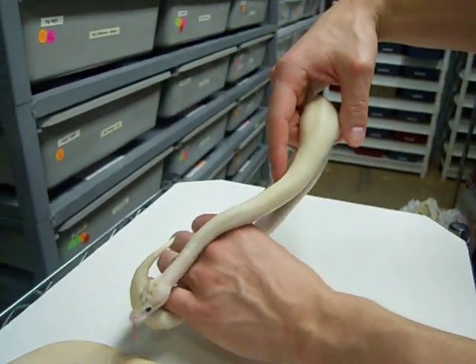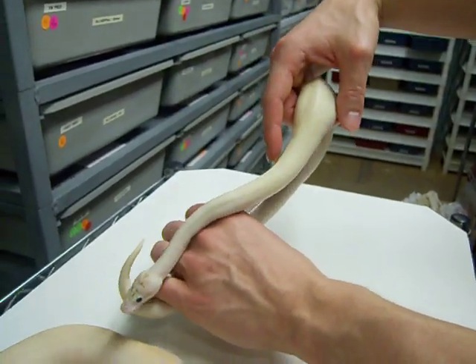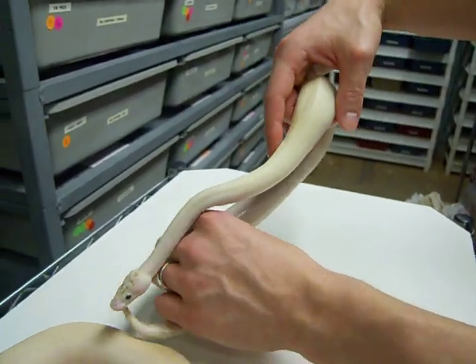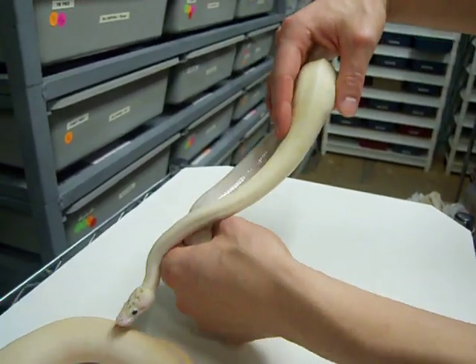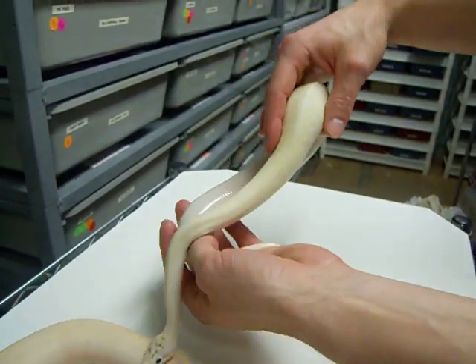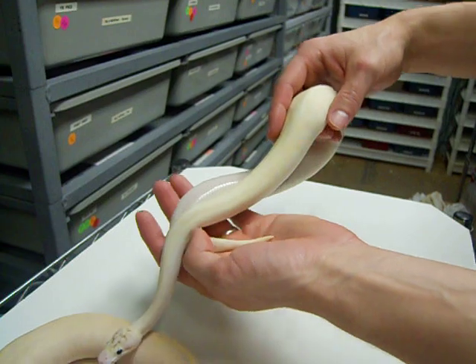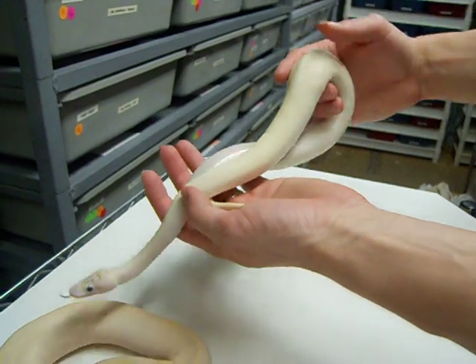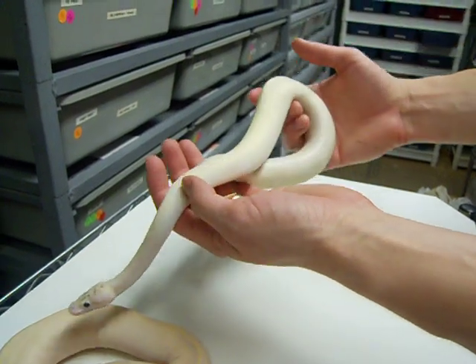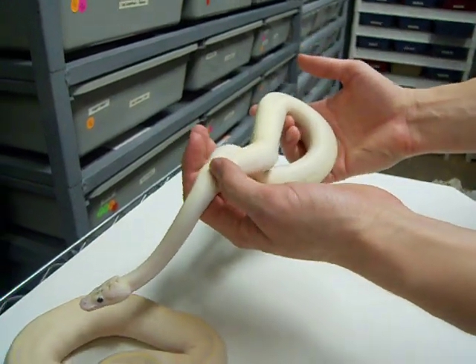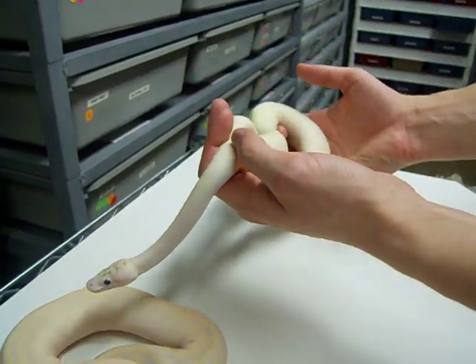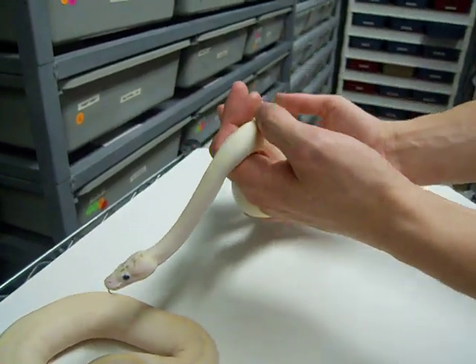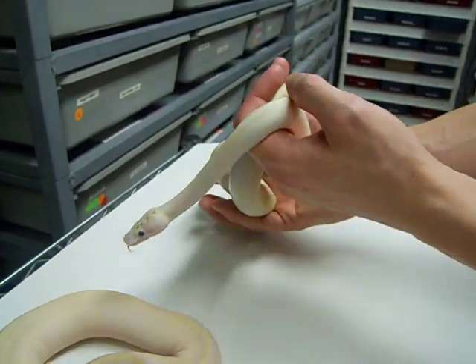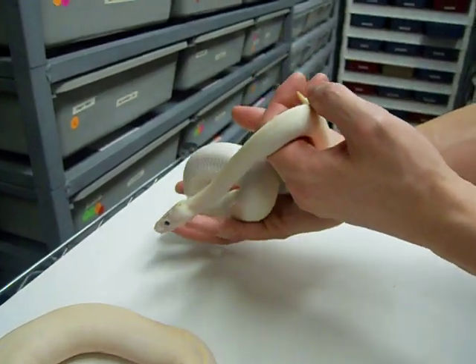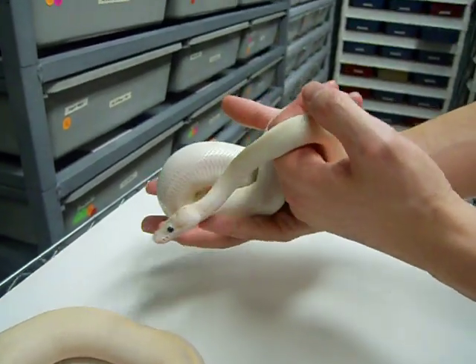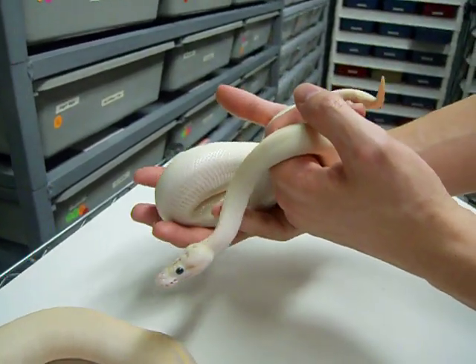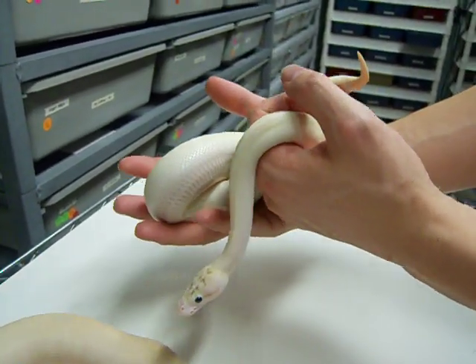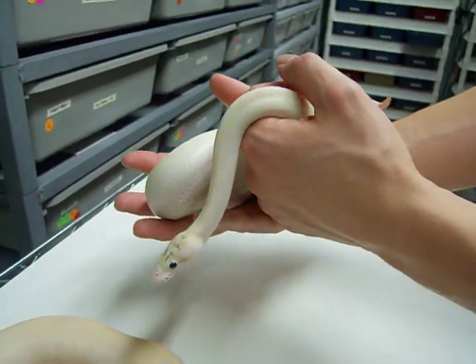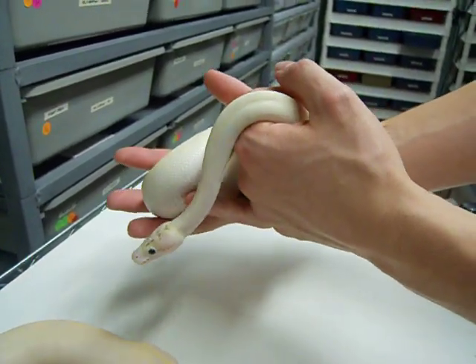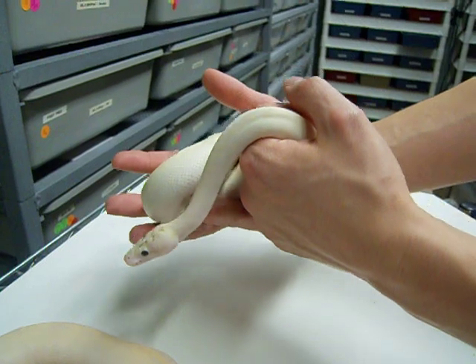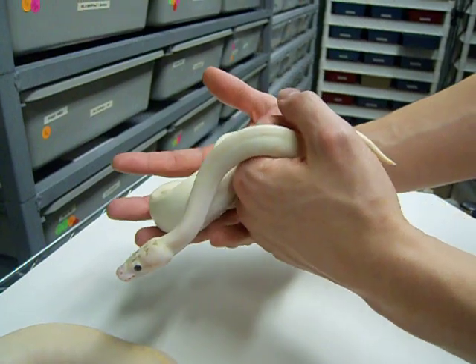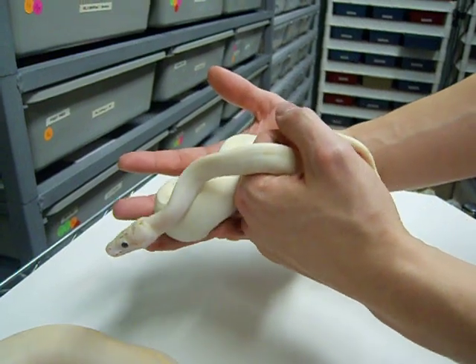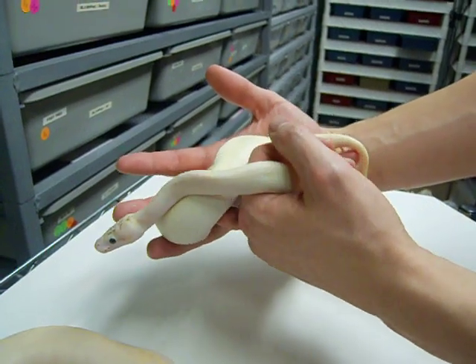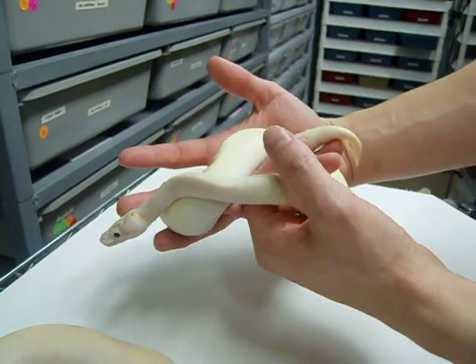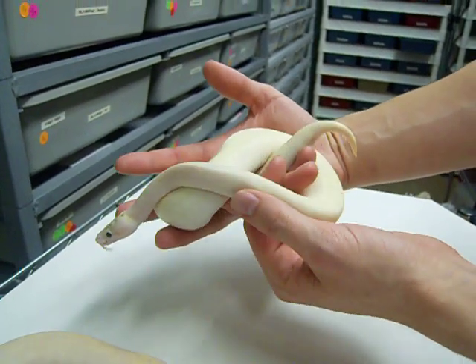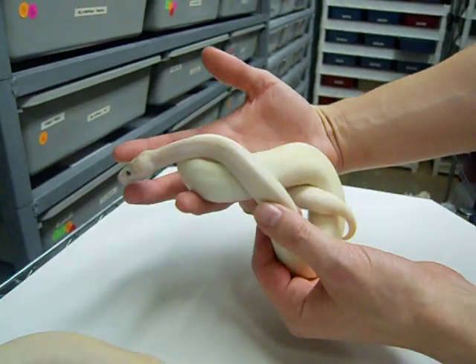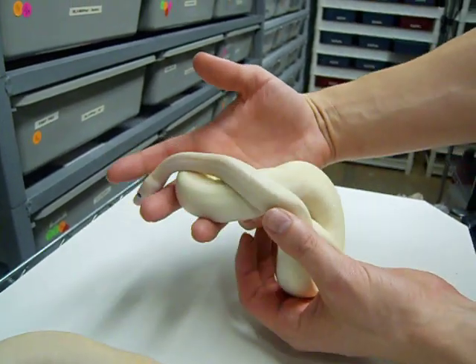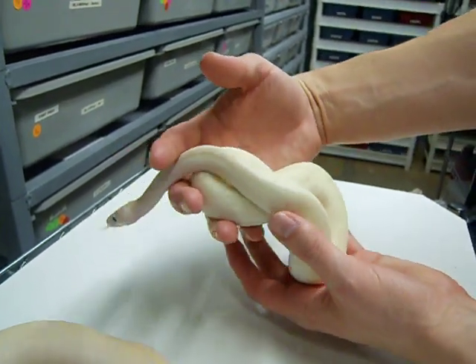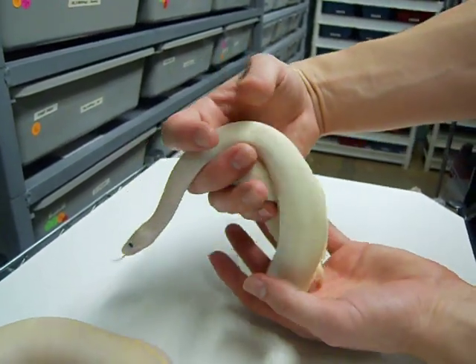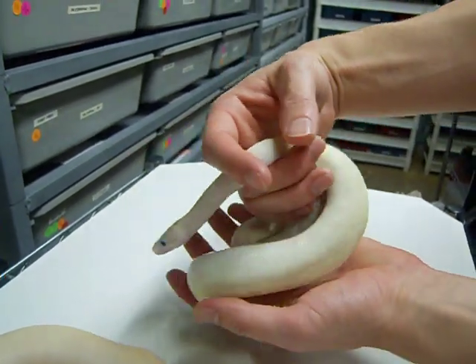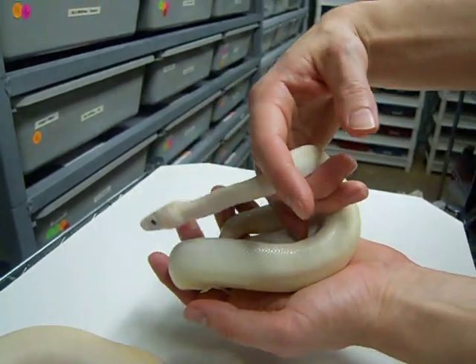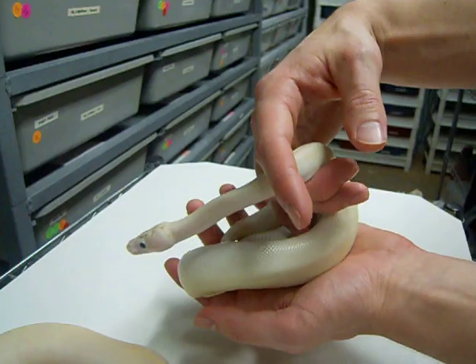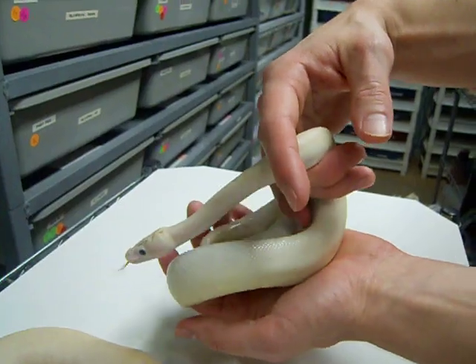She doesn't like to hold still, but I hope you guys get a good view of her and get a good idea of what this animal looks like. Thanks for watching my videos, guys — I appreciate it, and I'll go ahead and put this one to a close.